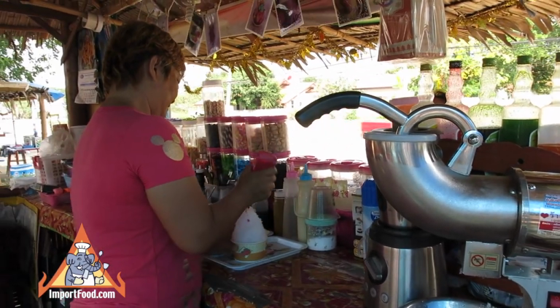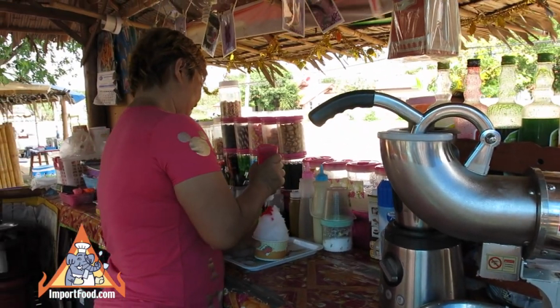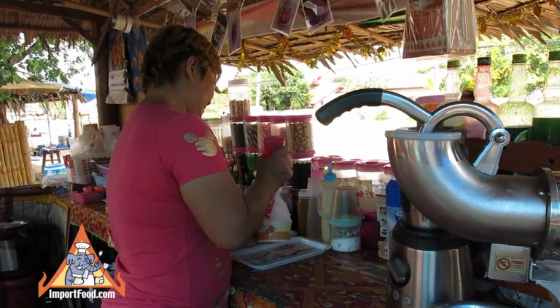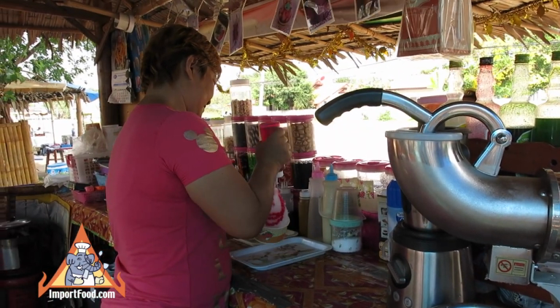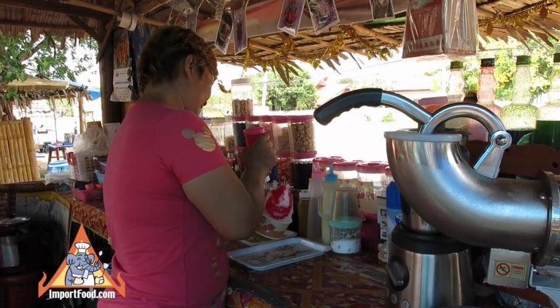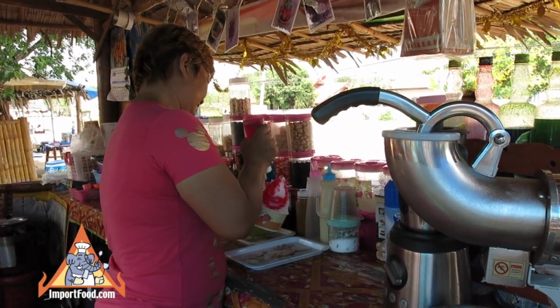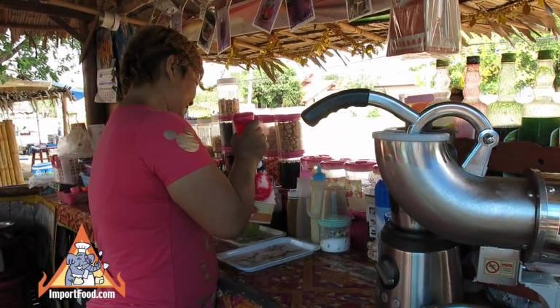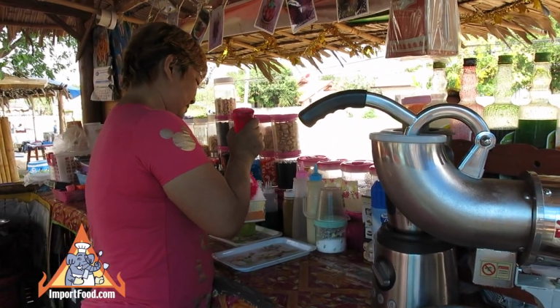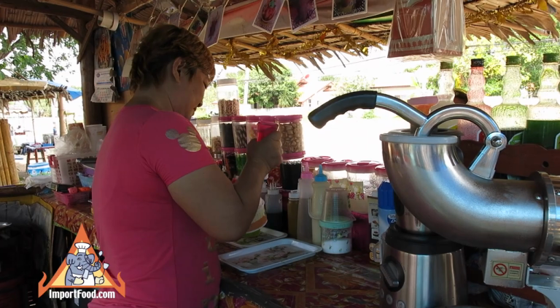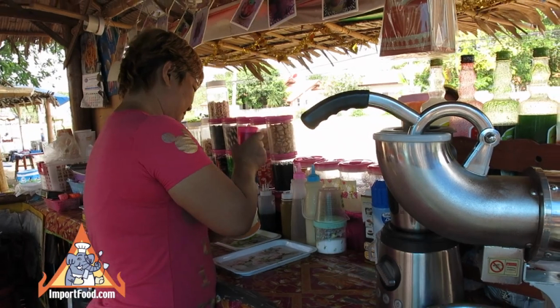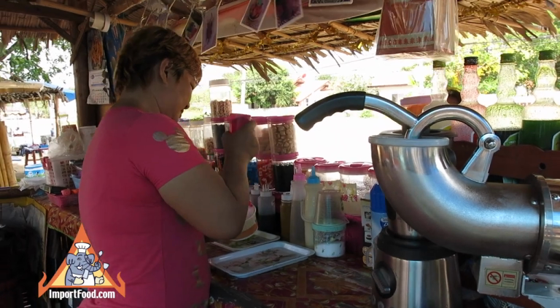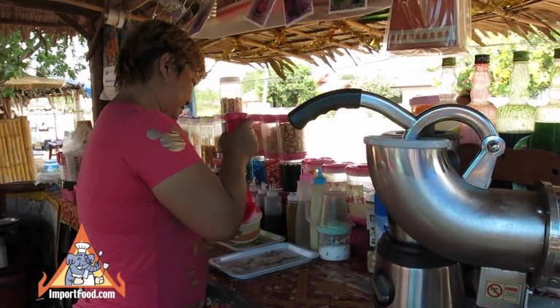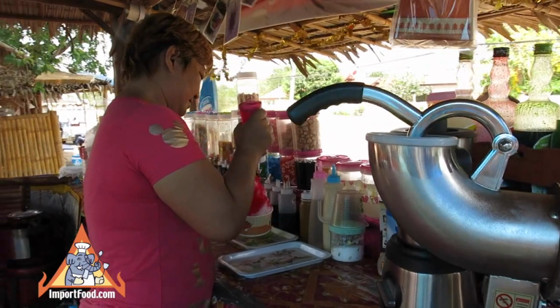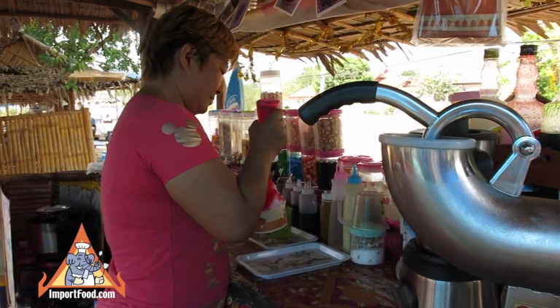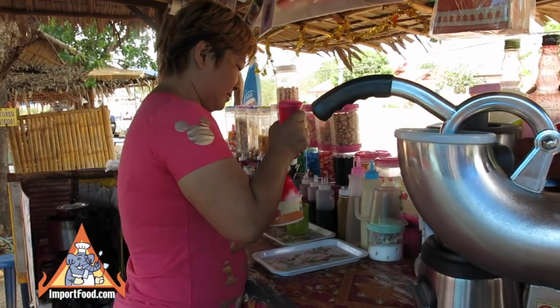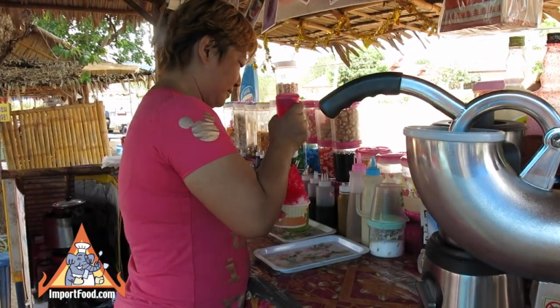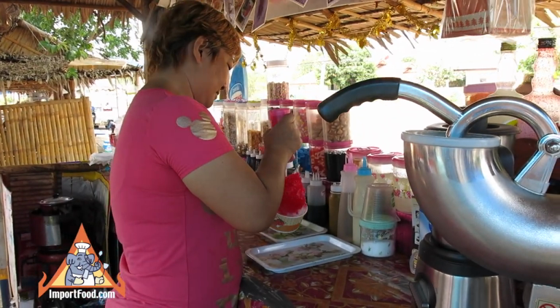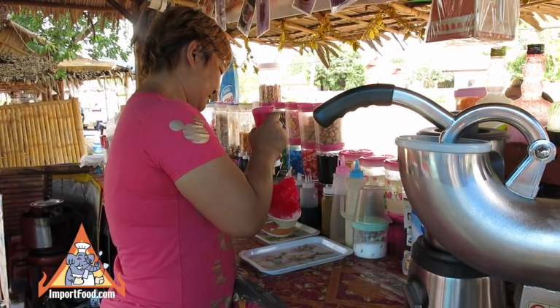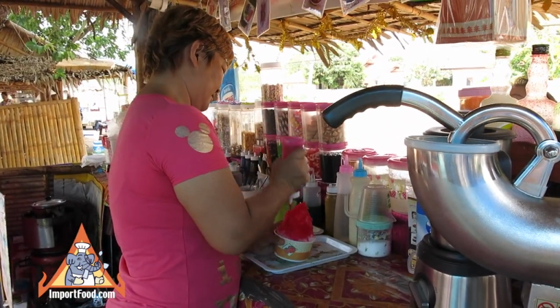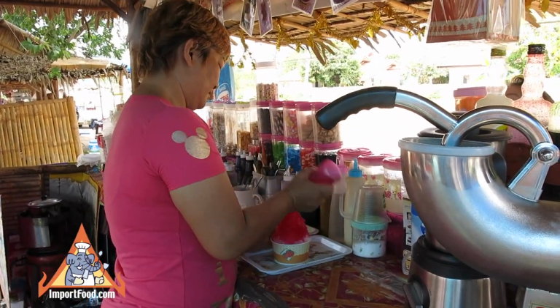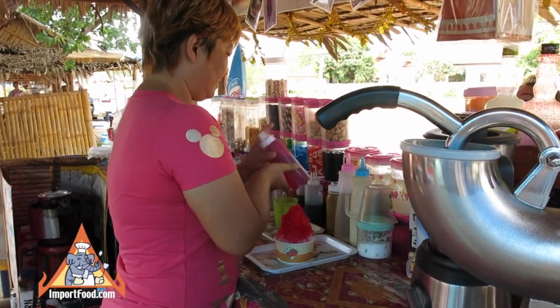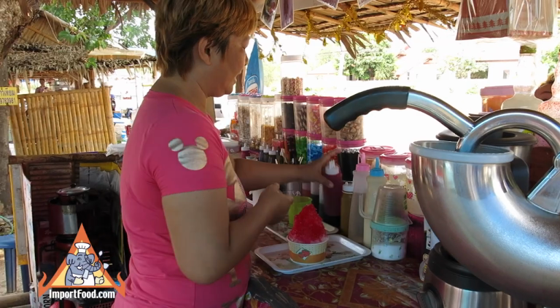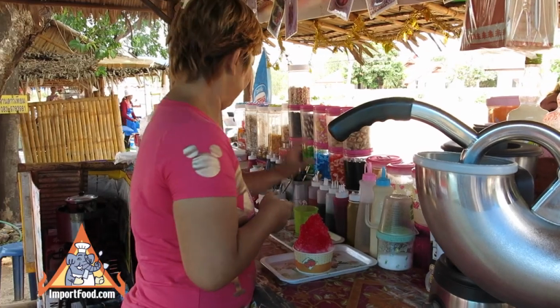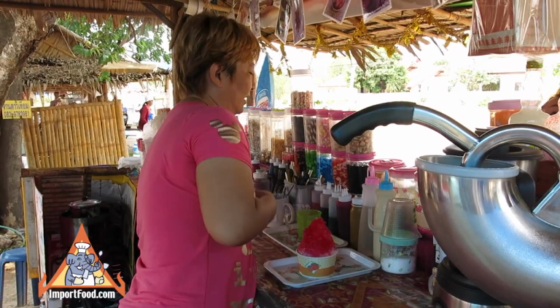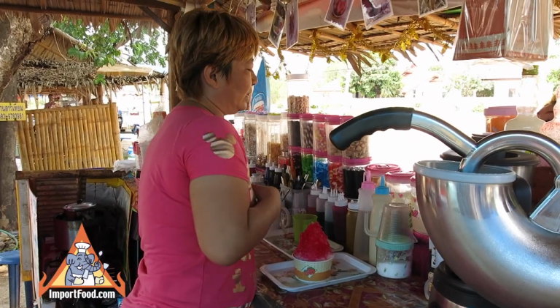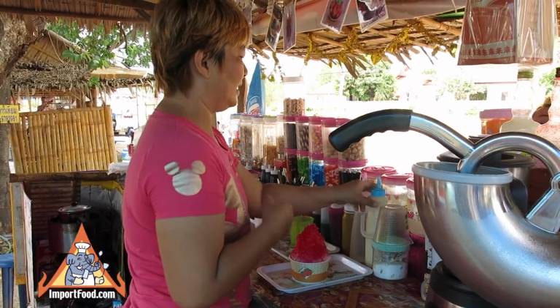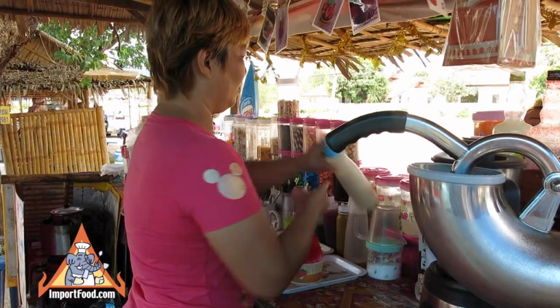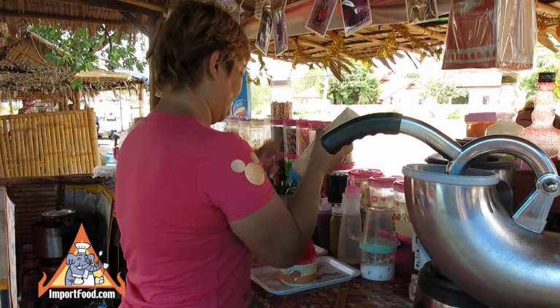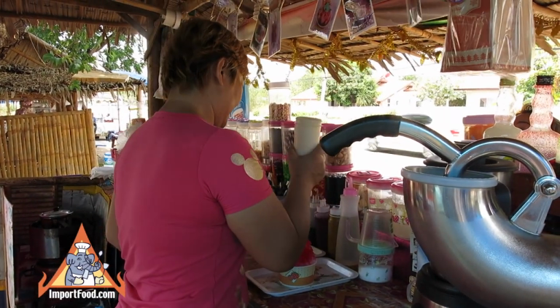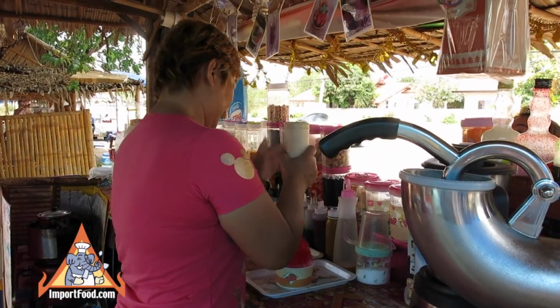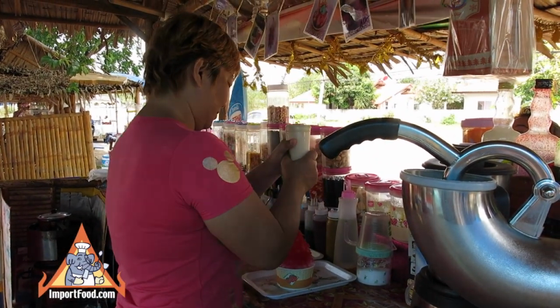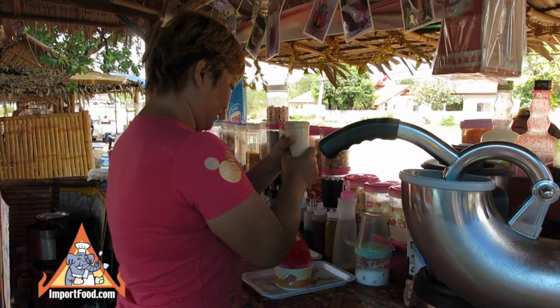Now she's going to add flavored syrup. We also sell a similar syrup called Hale Blue Boy at ImportFood.com. On top of the syrup will go some condensed milk — sweetened condensed milk.